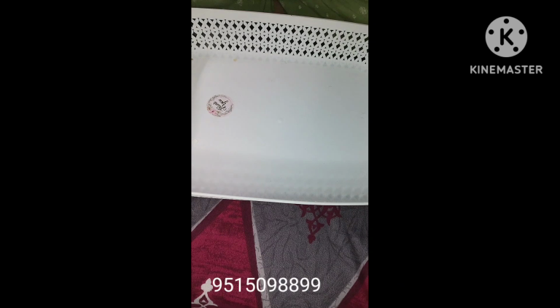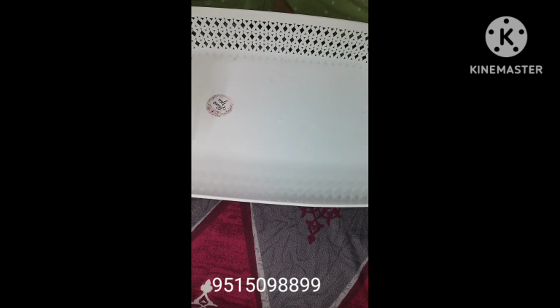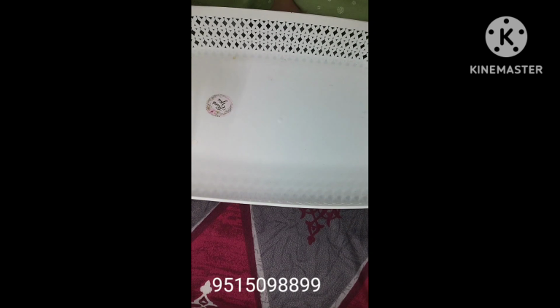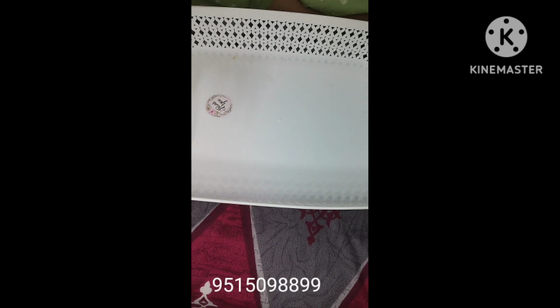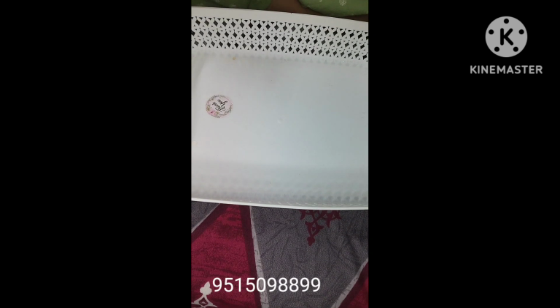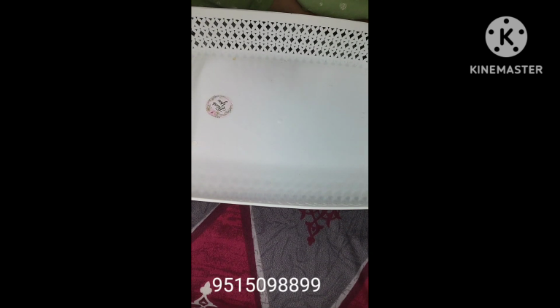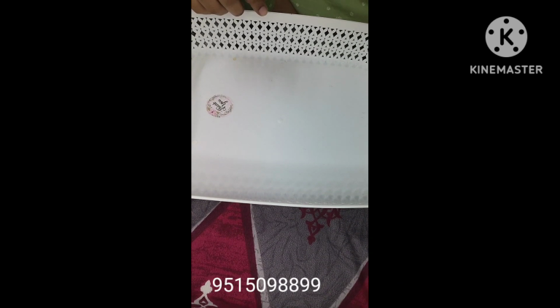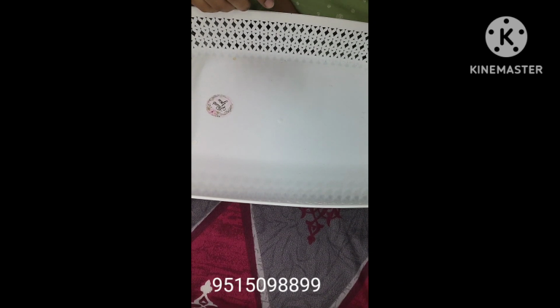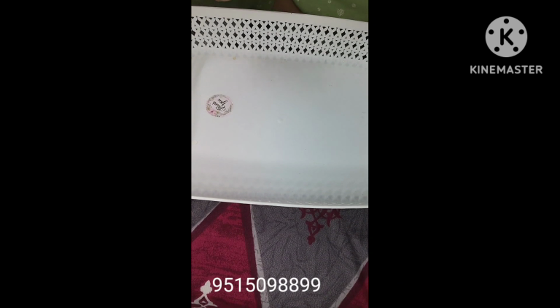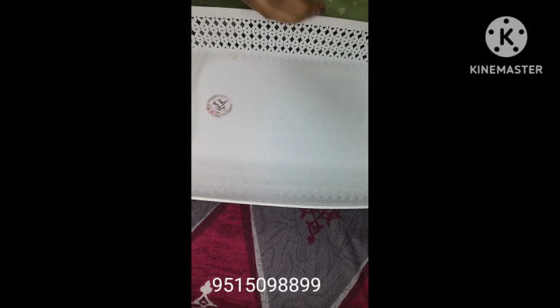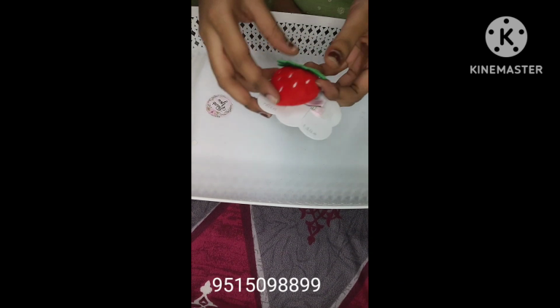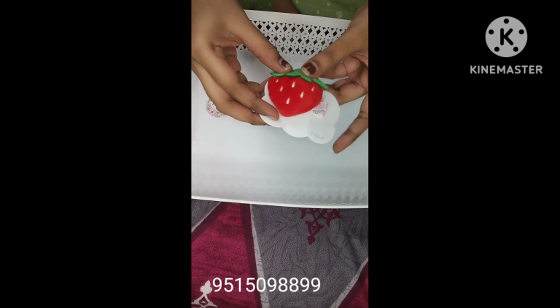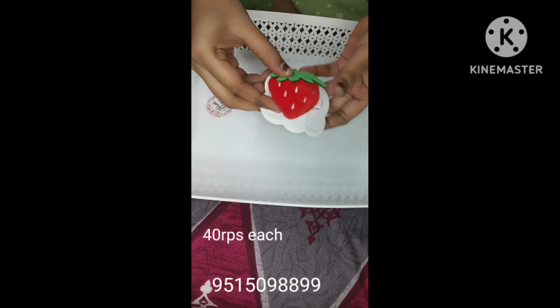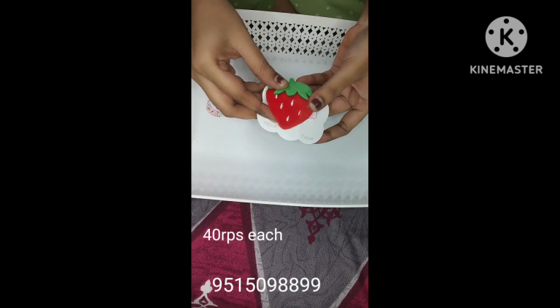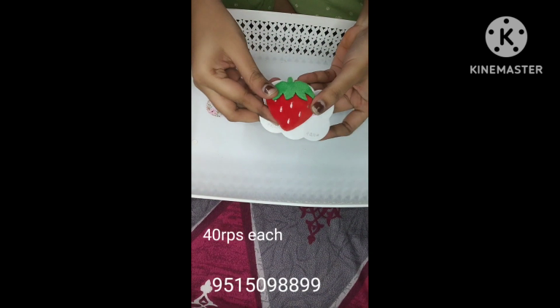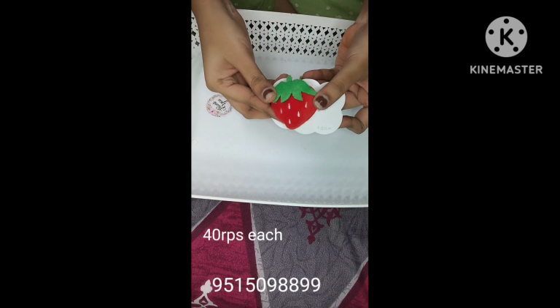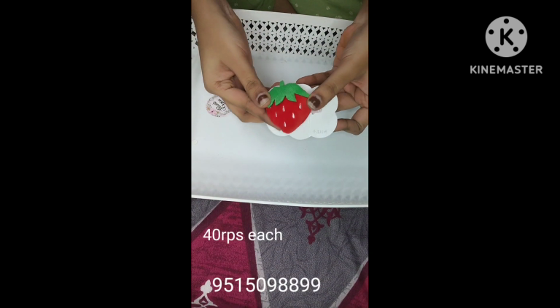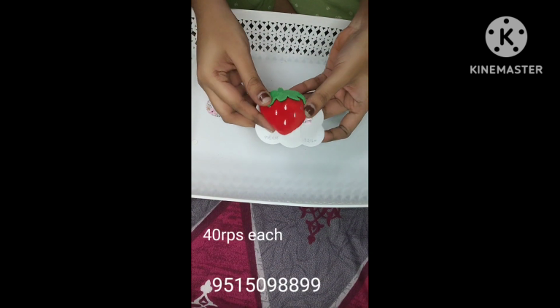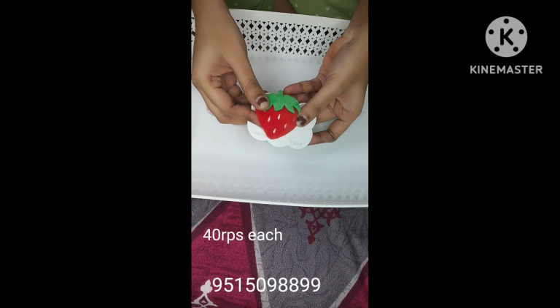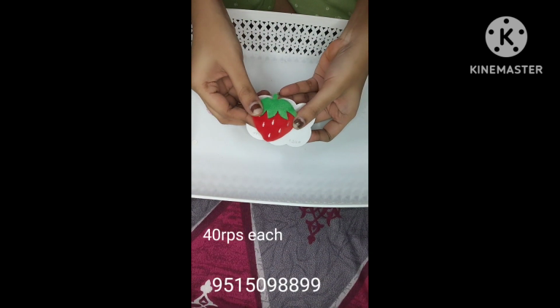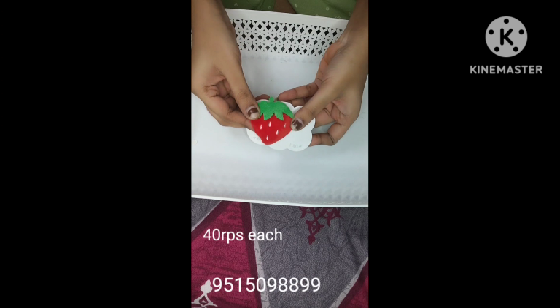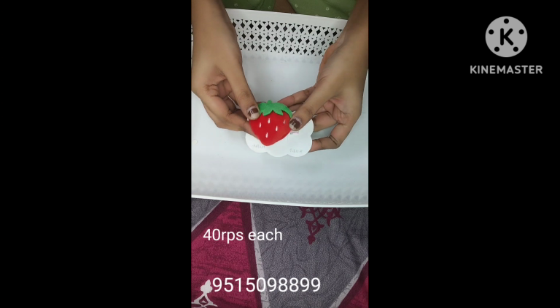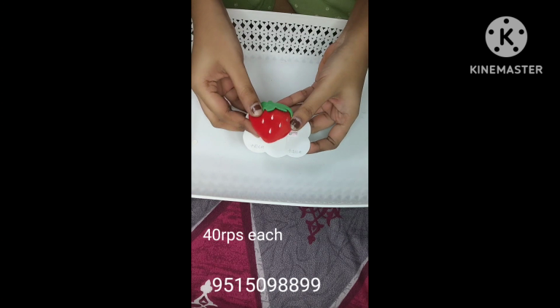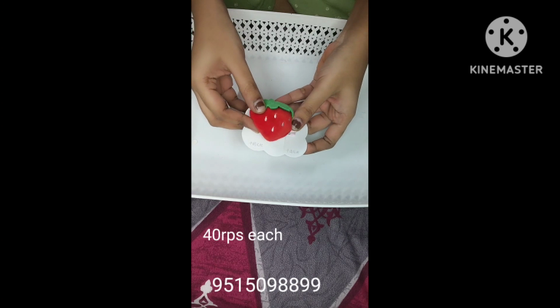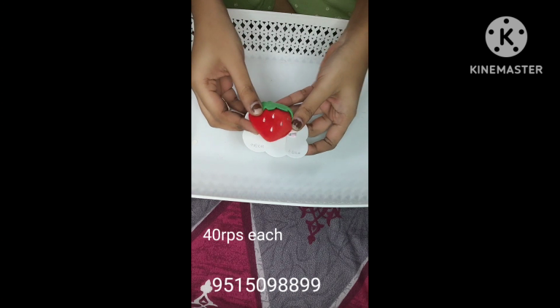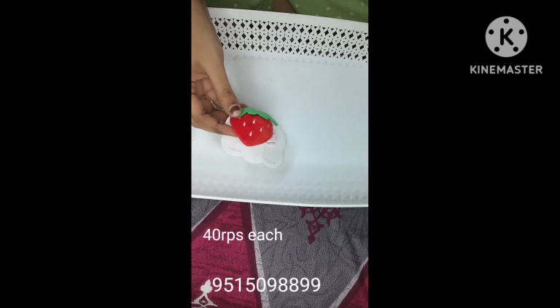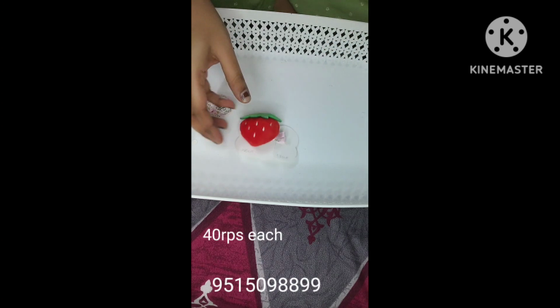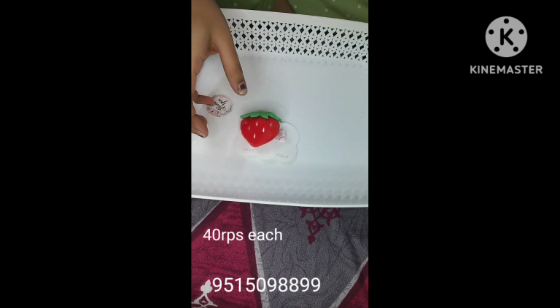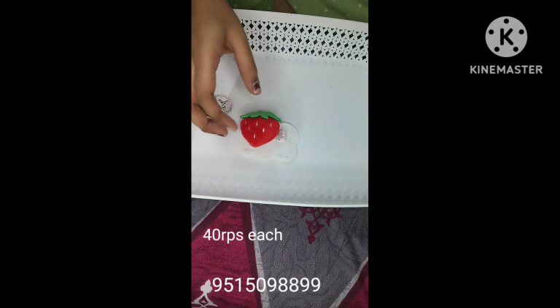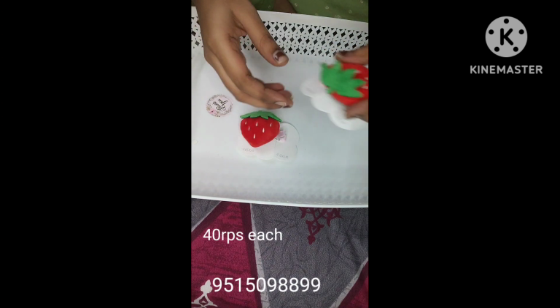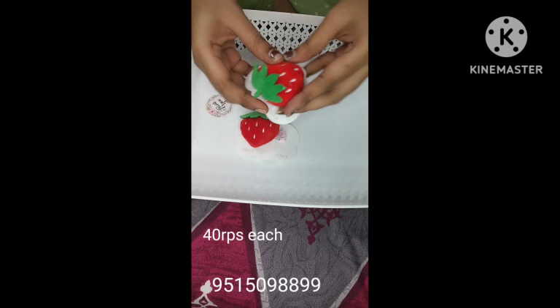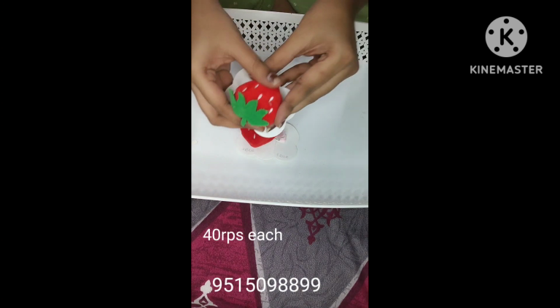Hello everyone, welcome to Charming Collections. Today I am going to show you a beautiful hair series — Korean style hair series.